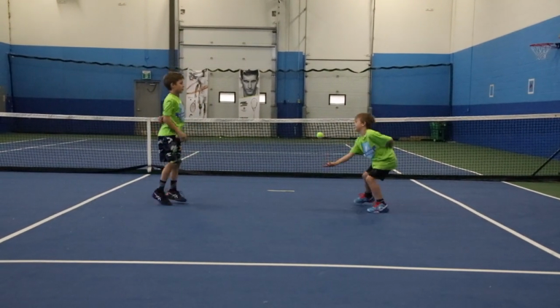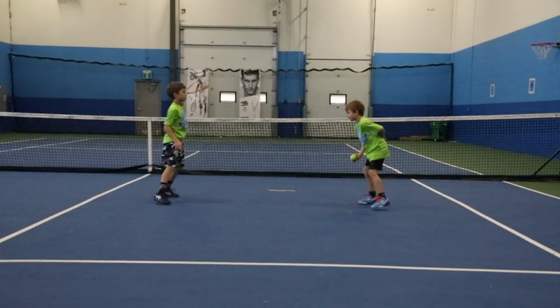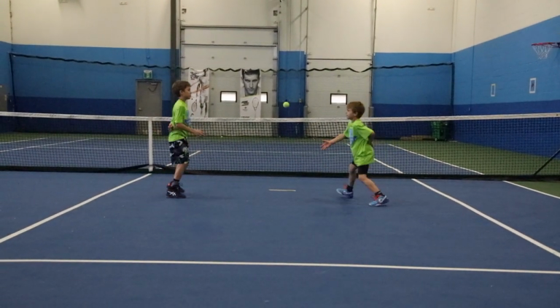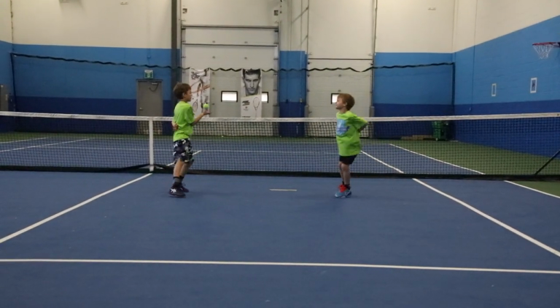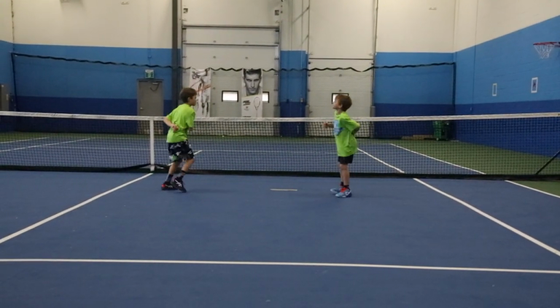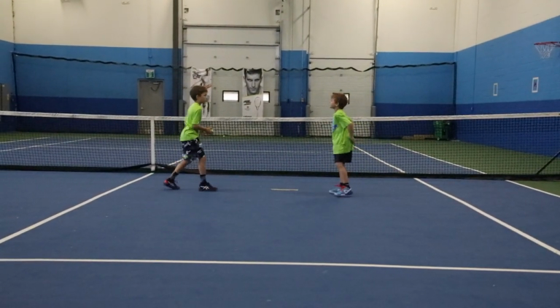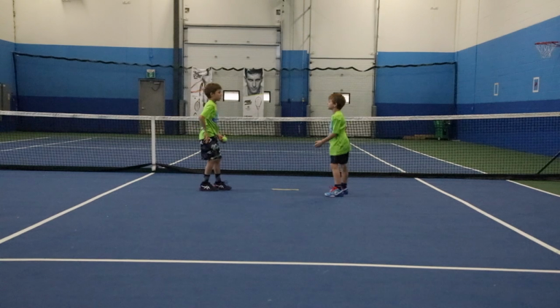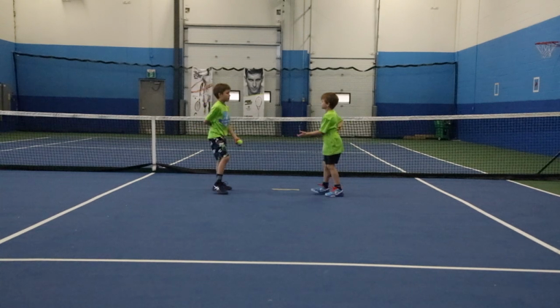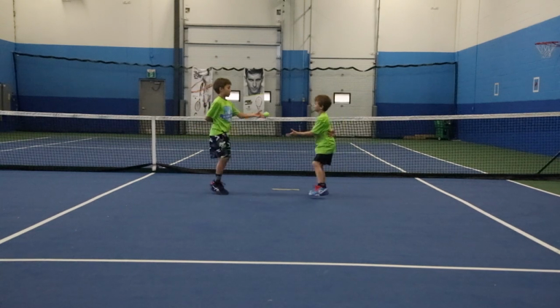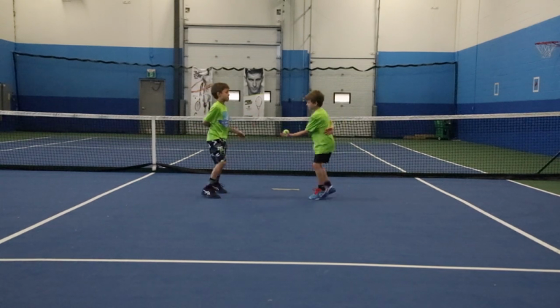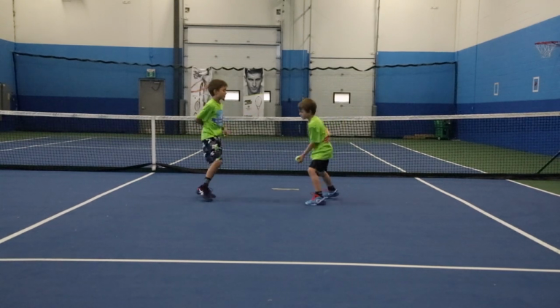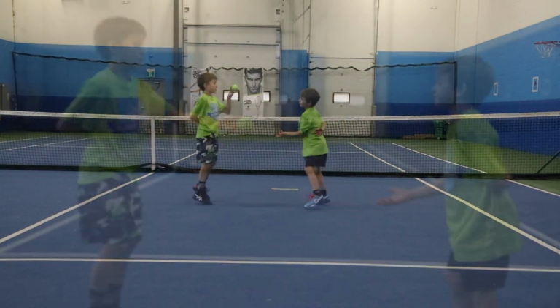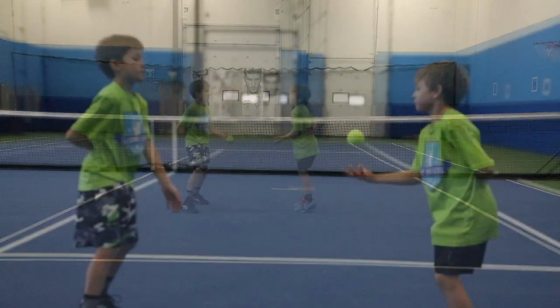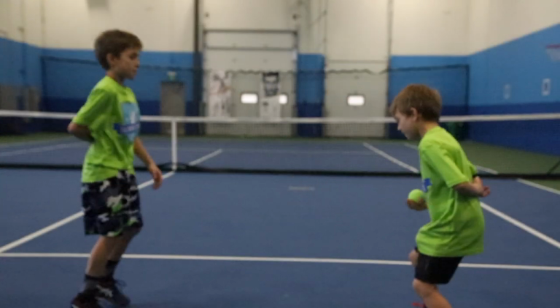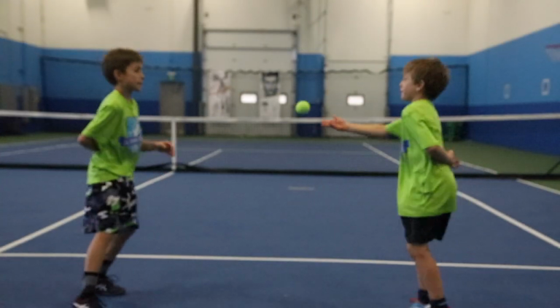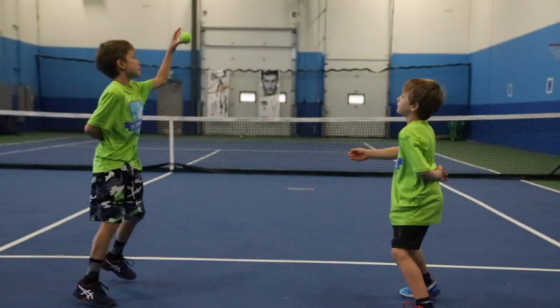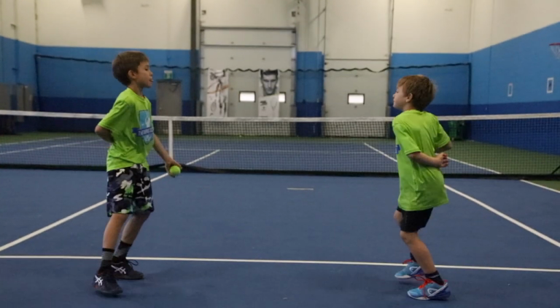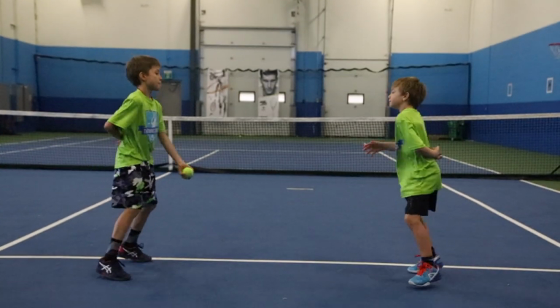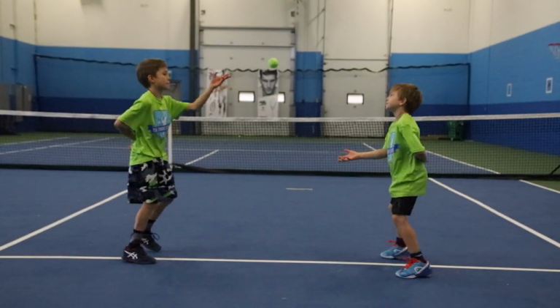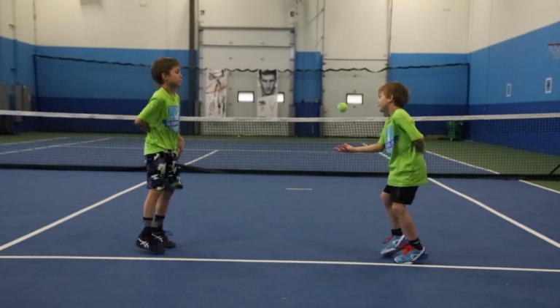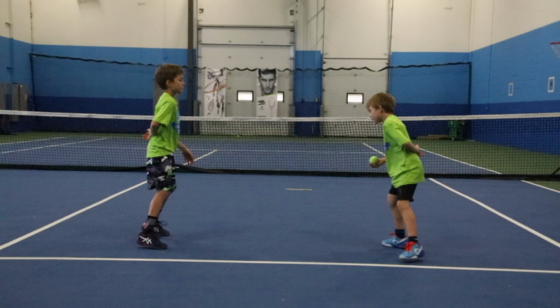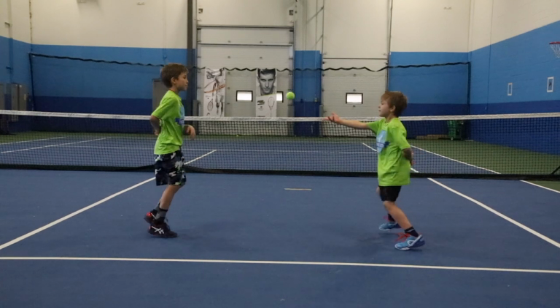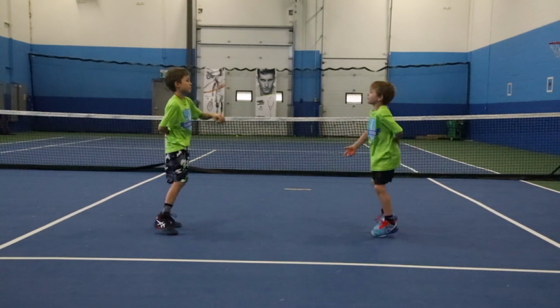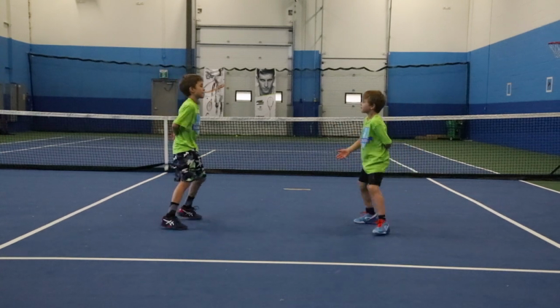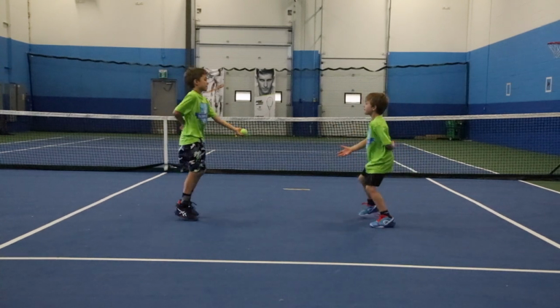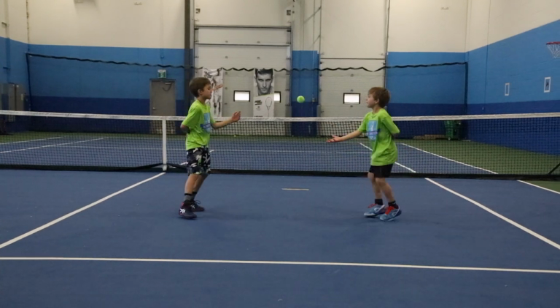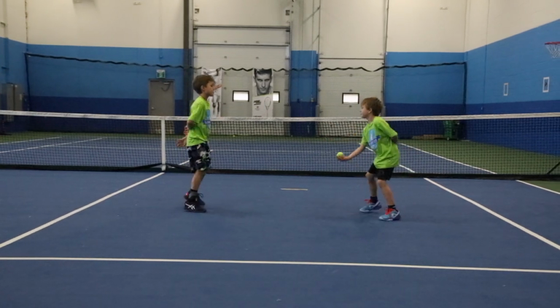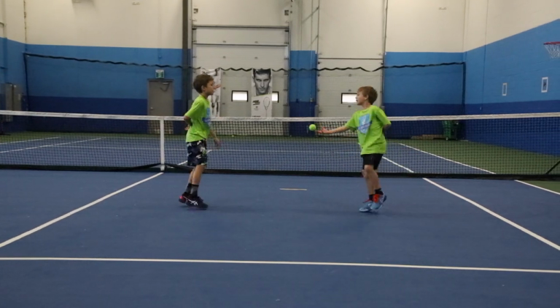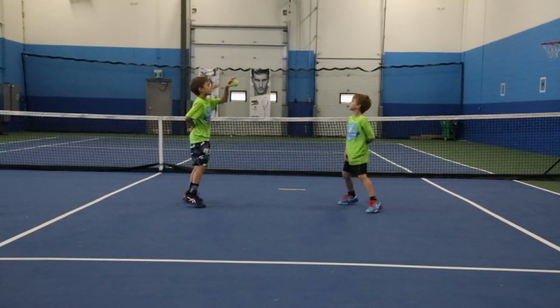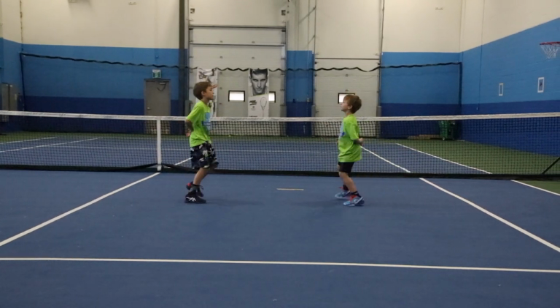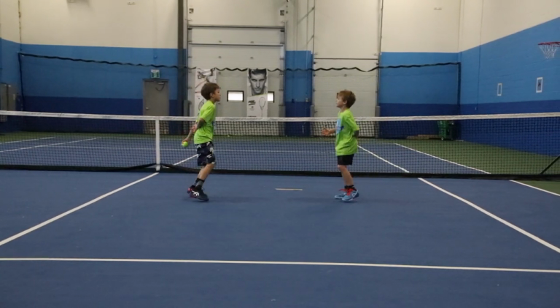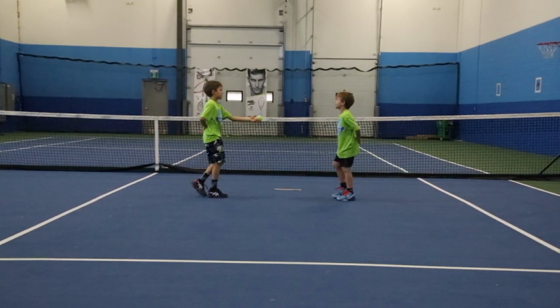You have to stay closer to each other. Don't distance yourself for now. Right to left — Igor is right, Tim is left. Now Tim is right and Igor is left.